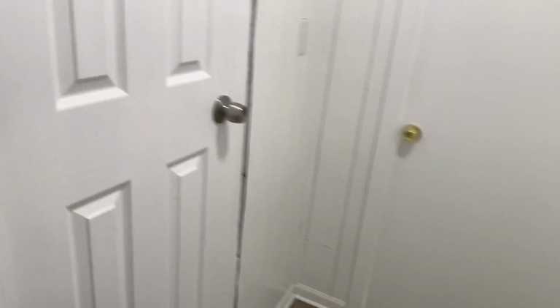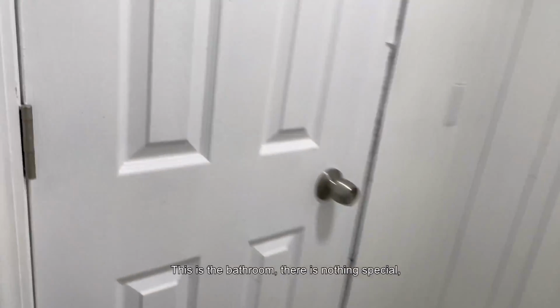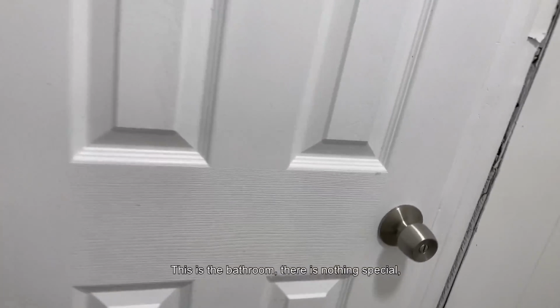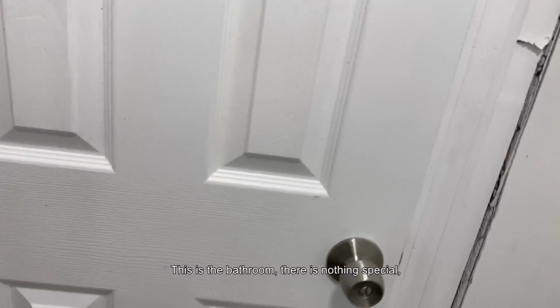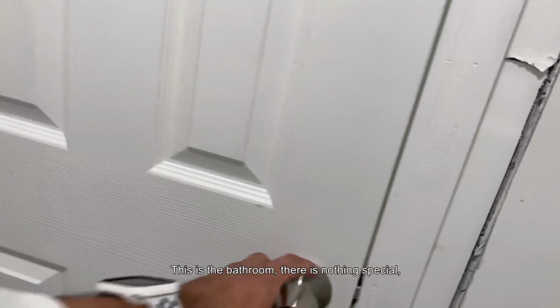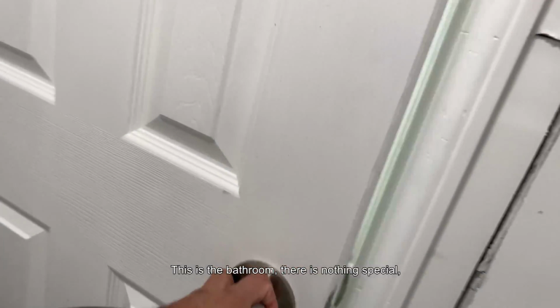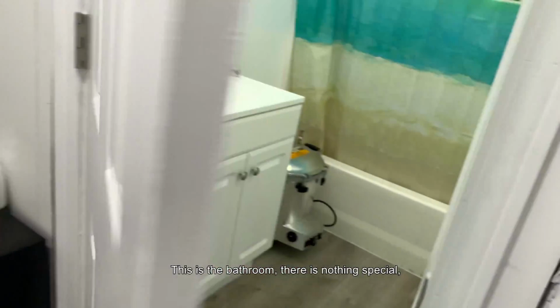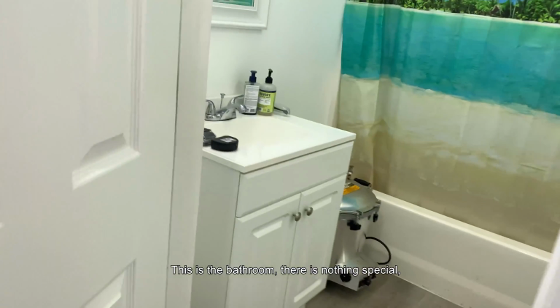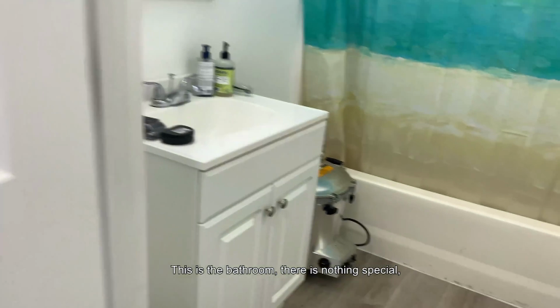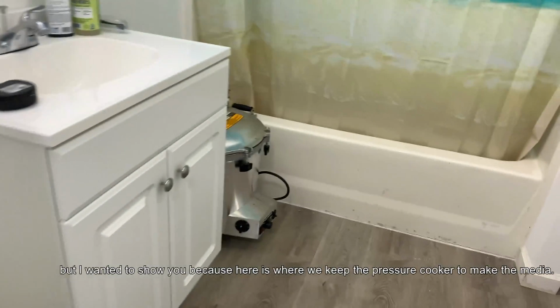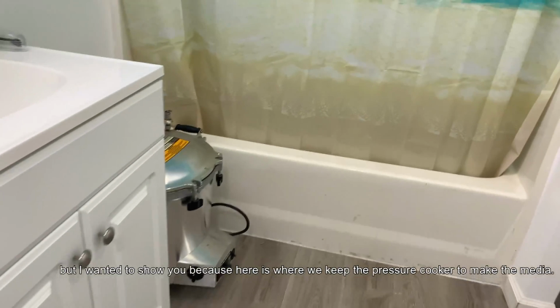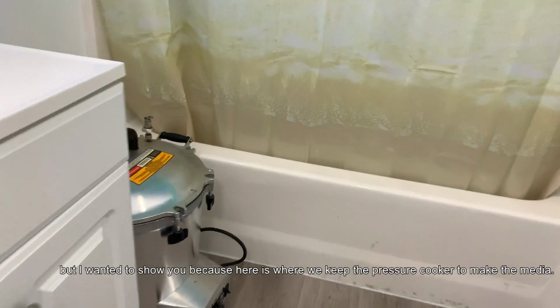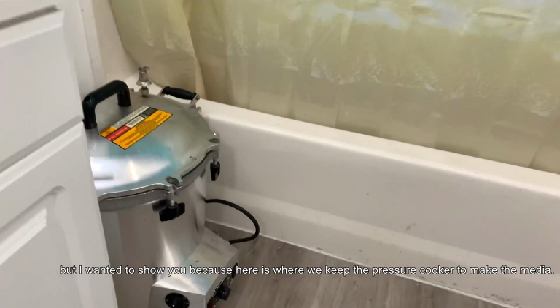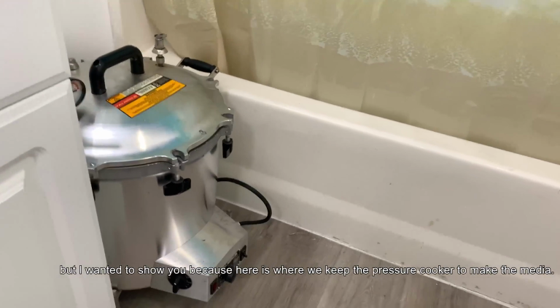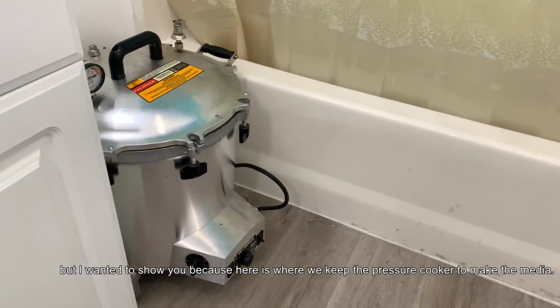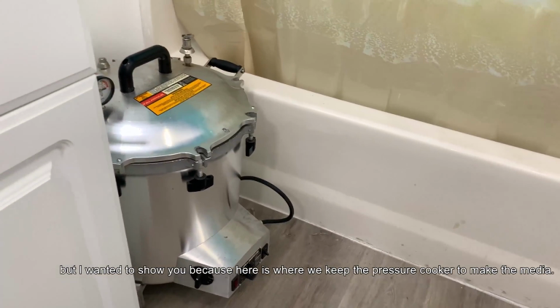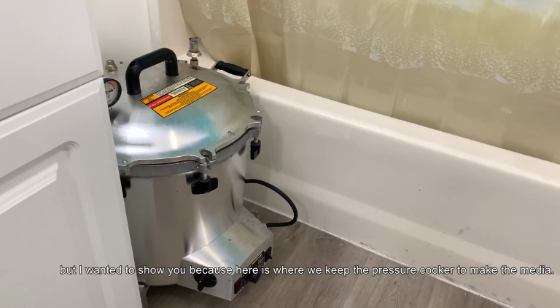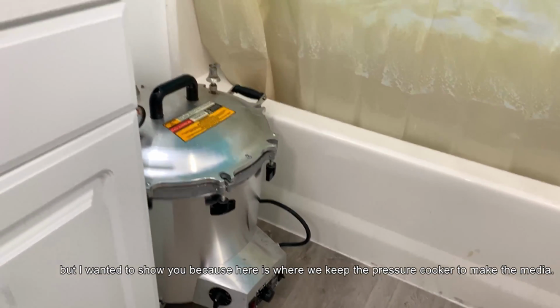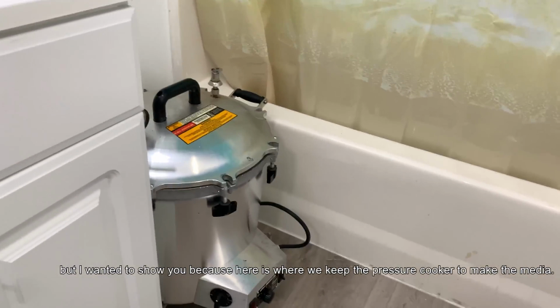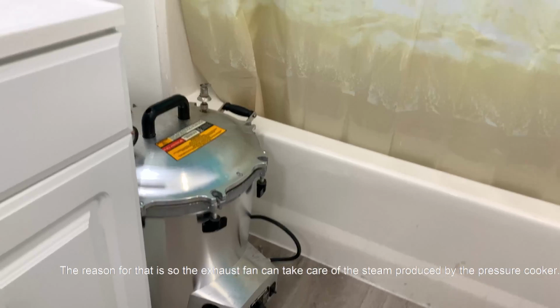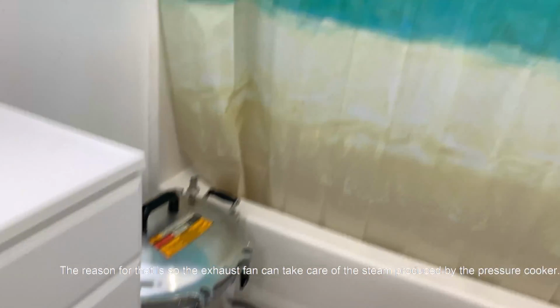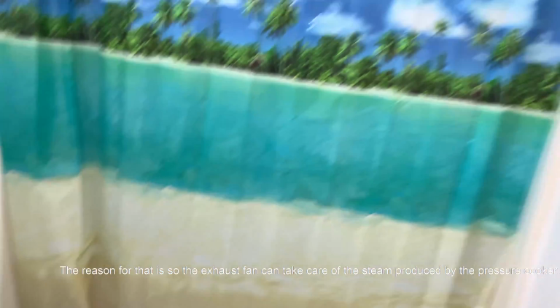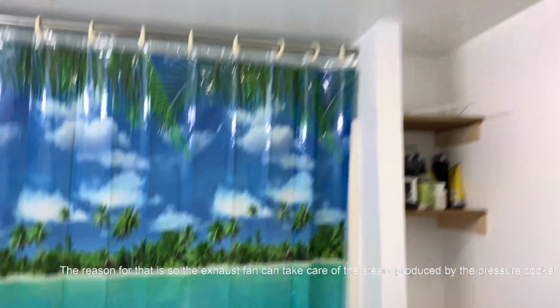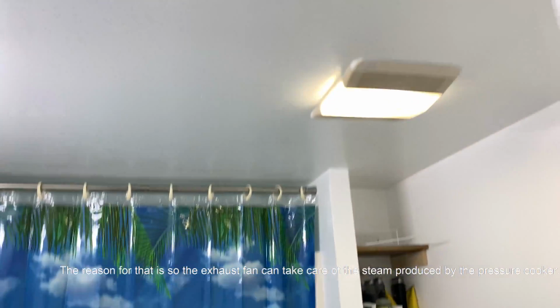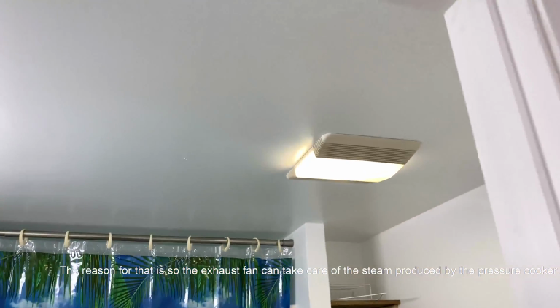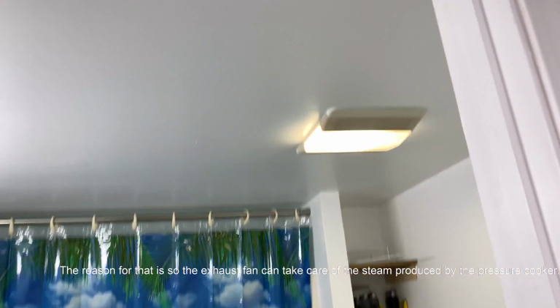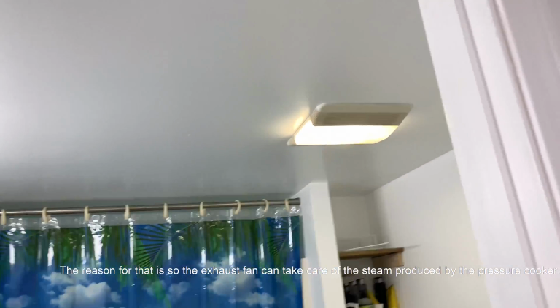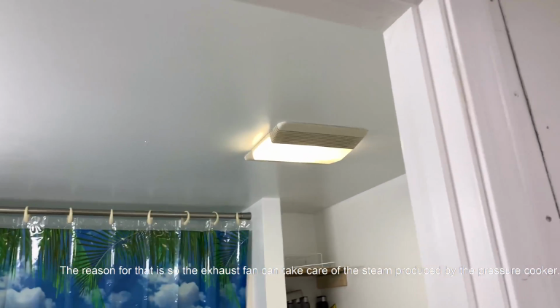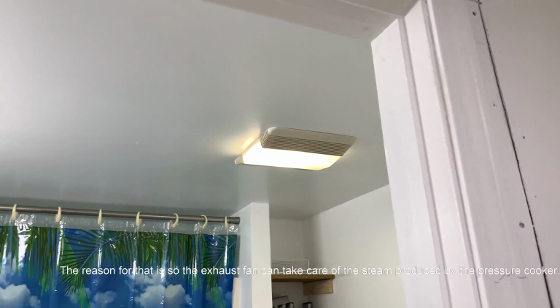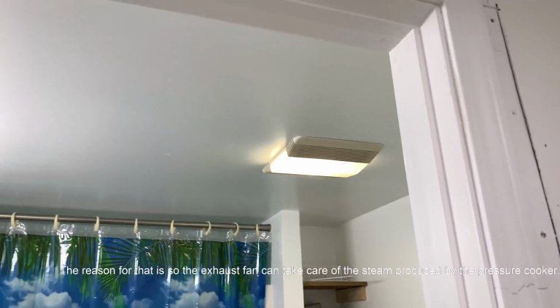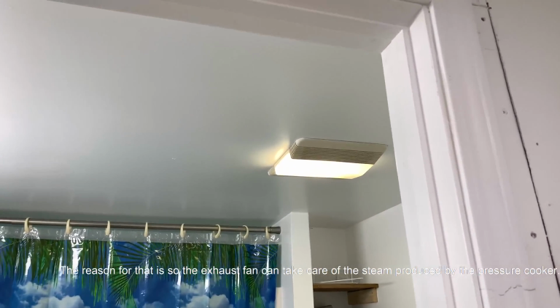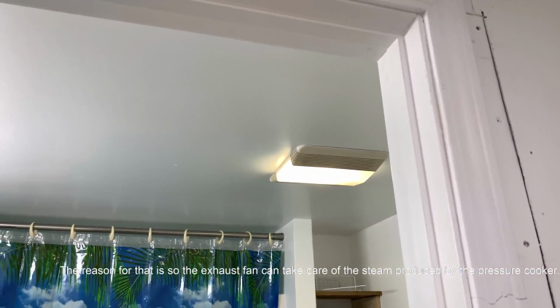Over here this is the bathroom. There is nothing special but I want to show you because this is where we keep the pressure cooker to make the media. The reason for that is because we have the exhaust fan to take care of all the vapors coming from the pressure cooker.